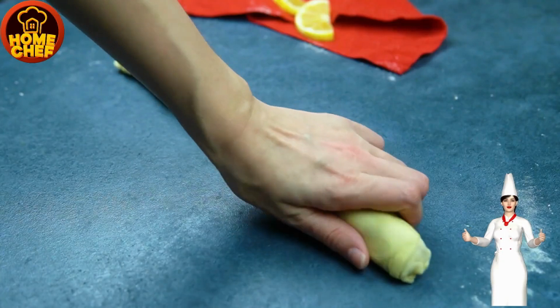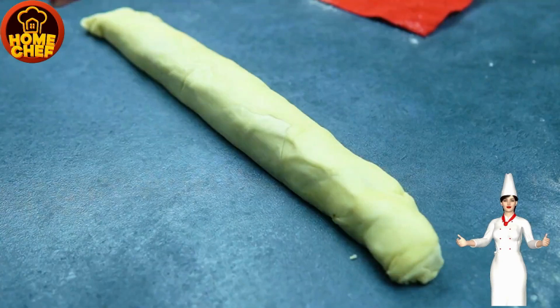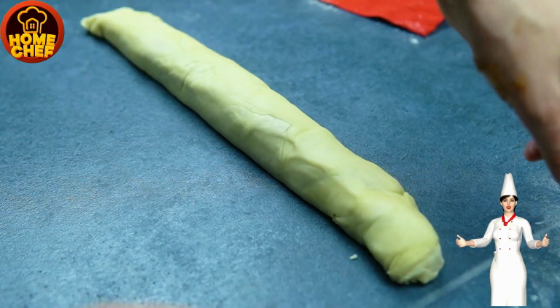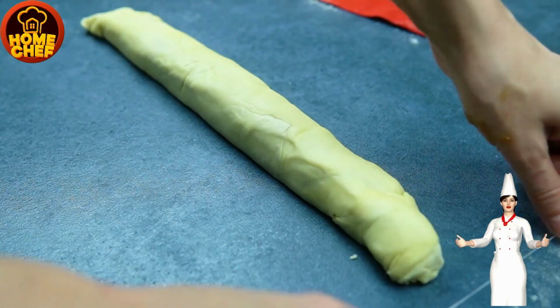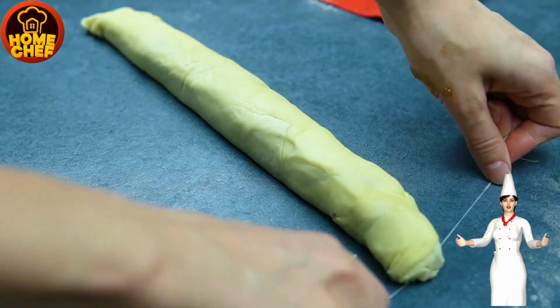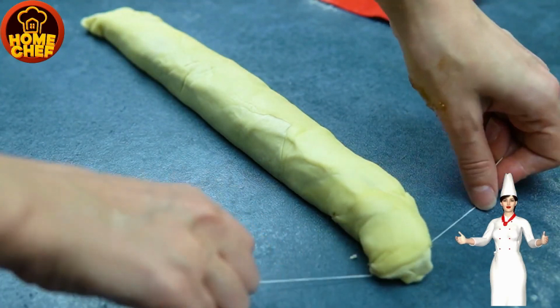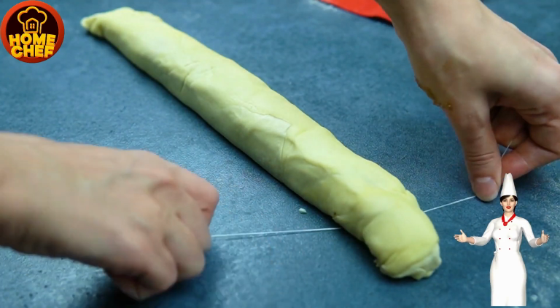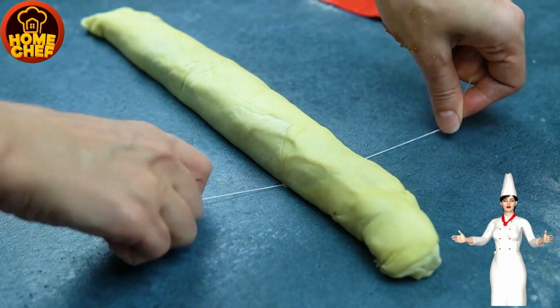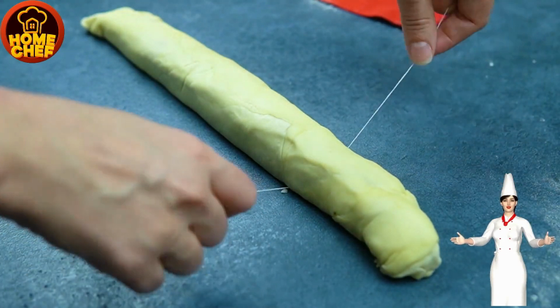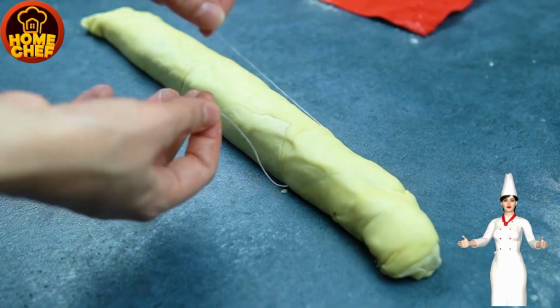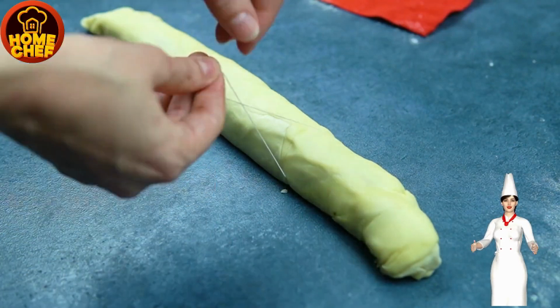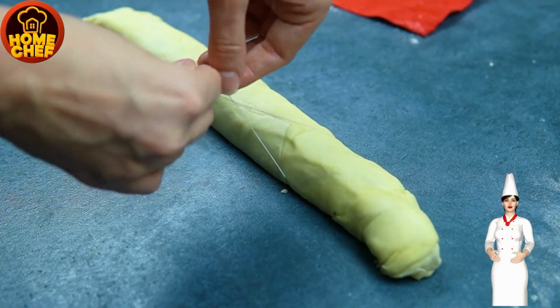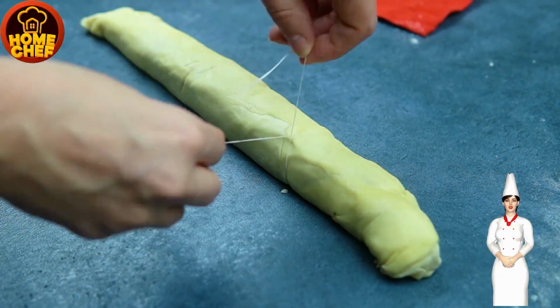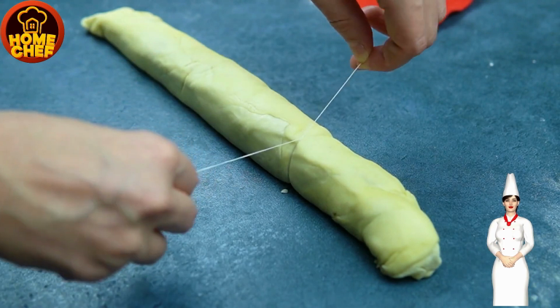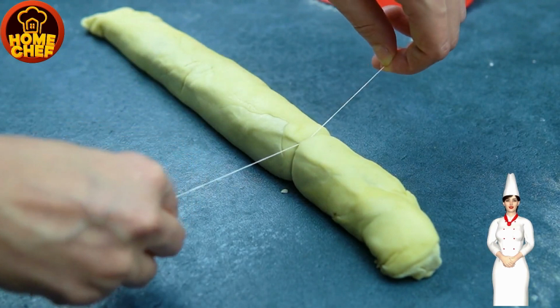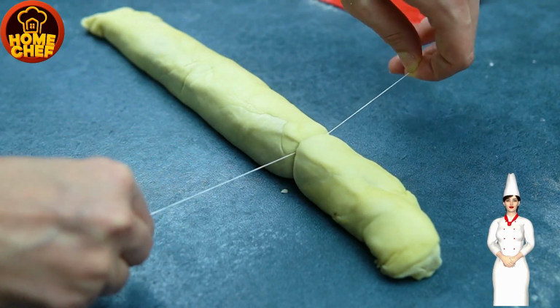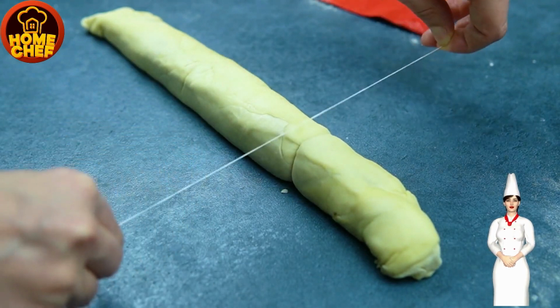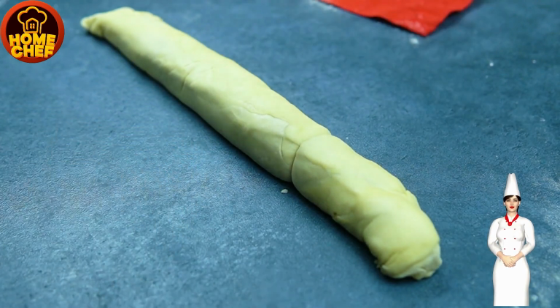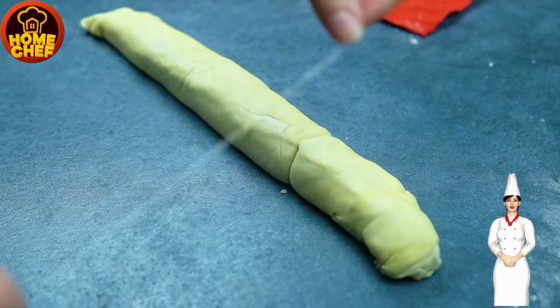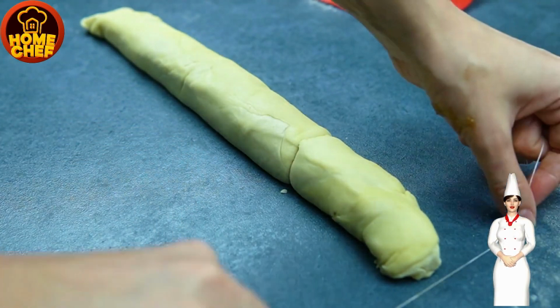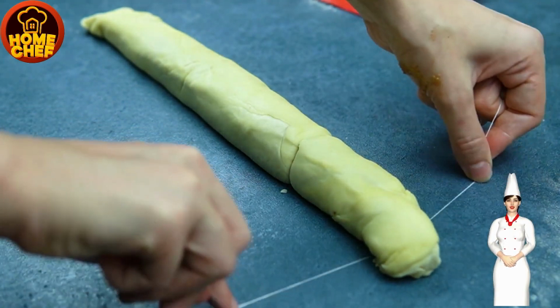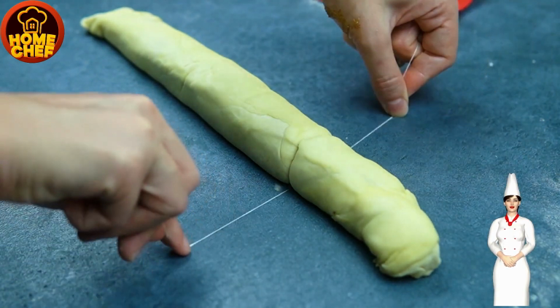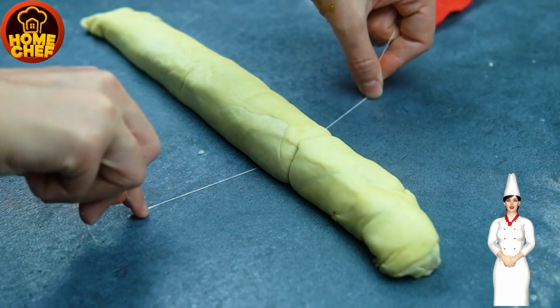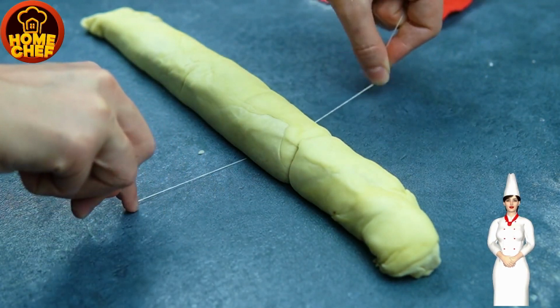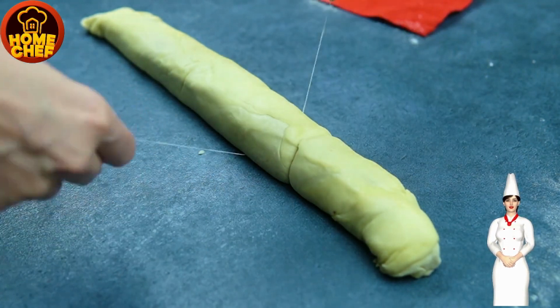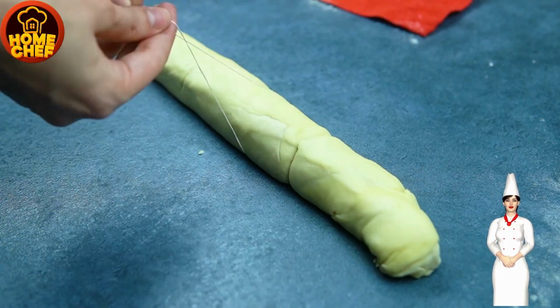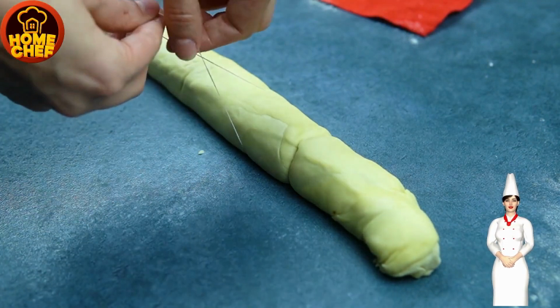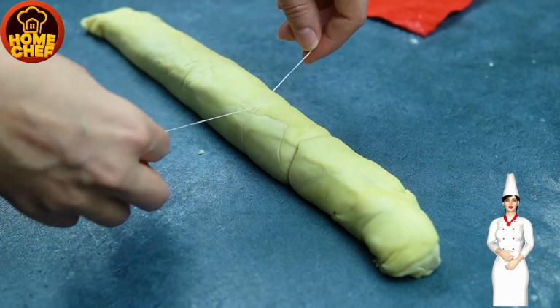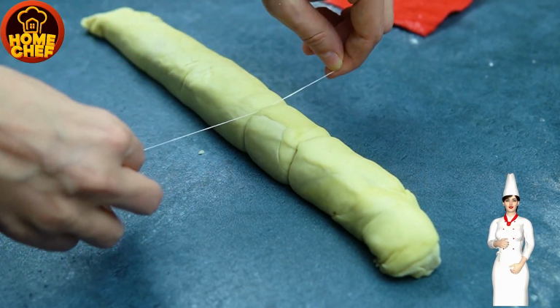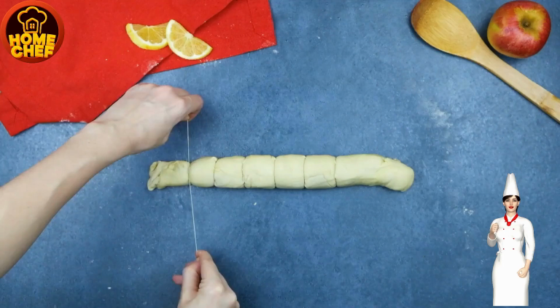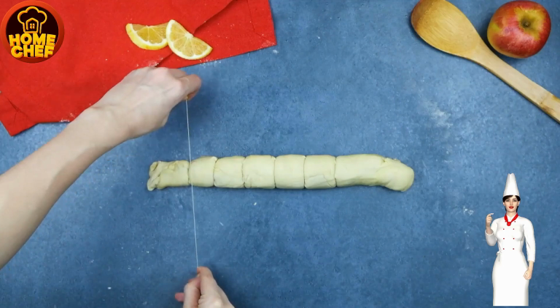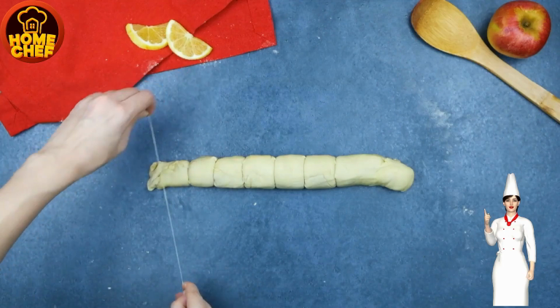Trim the edges to form a rectangle-shaped dough, now cut the dough in thin strips and shape the rolls, then place rolls on baking tray with parchment paper.